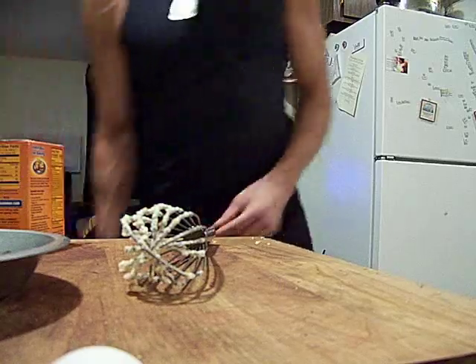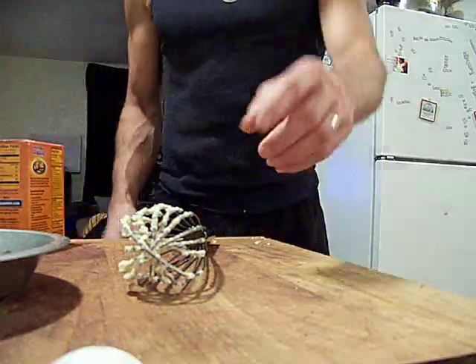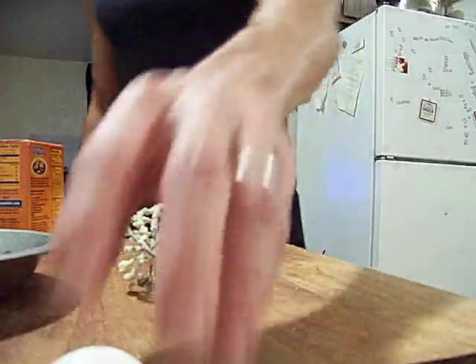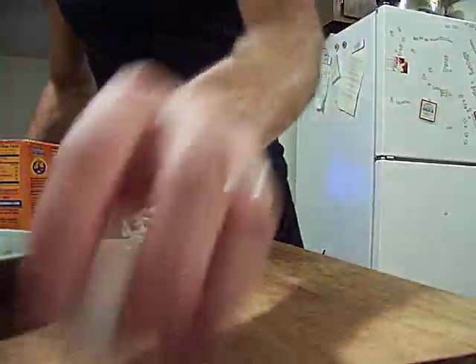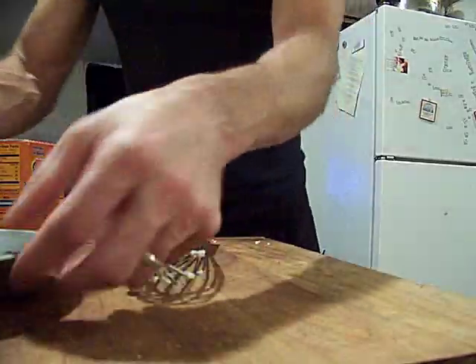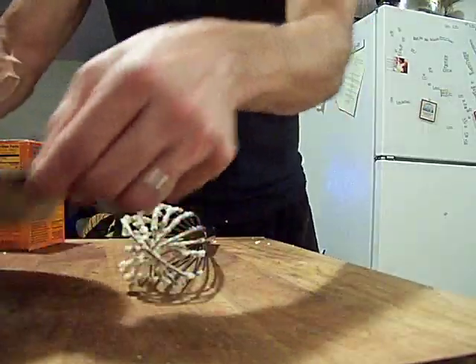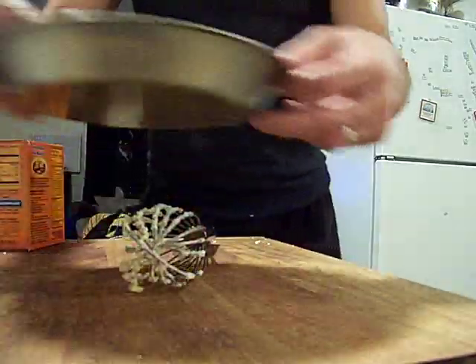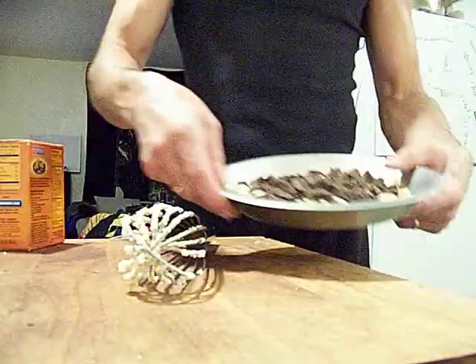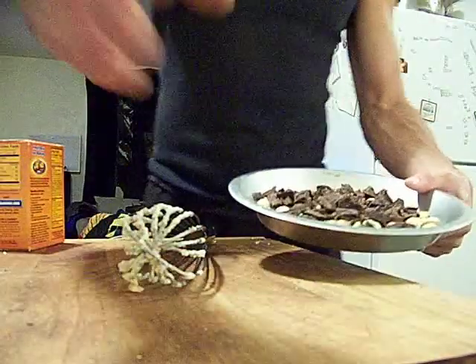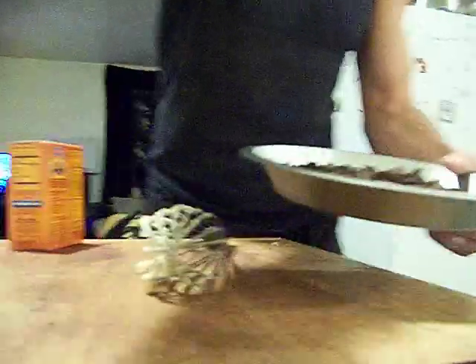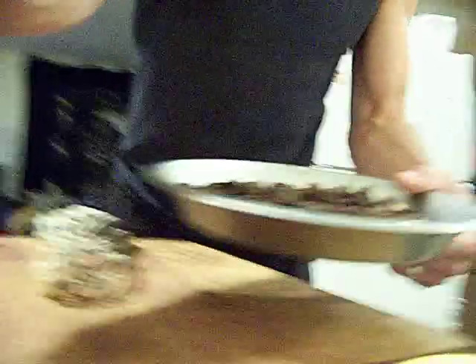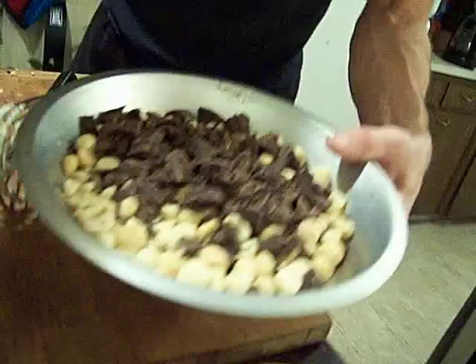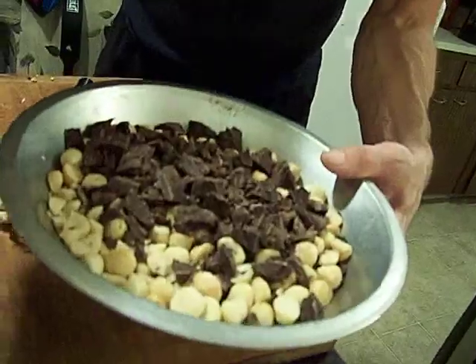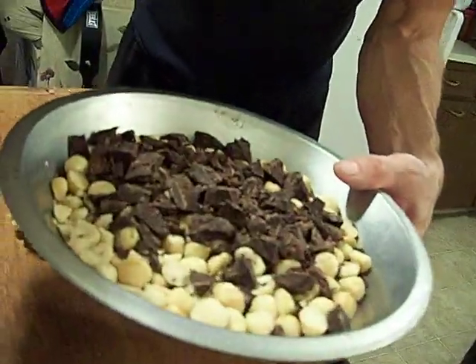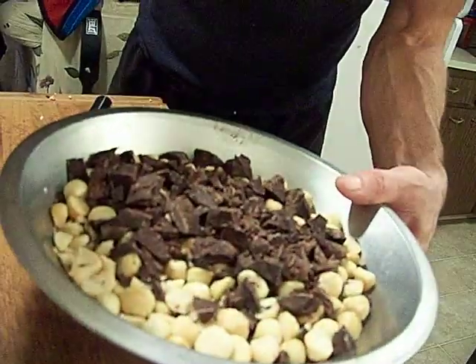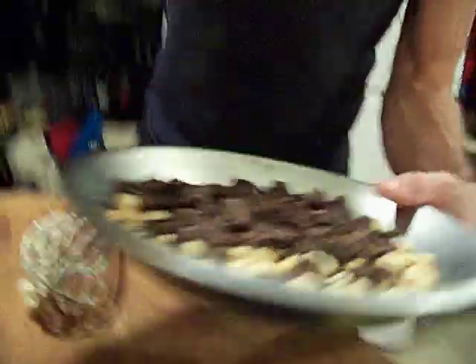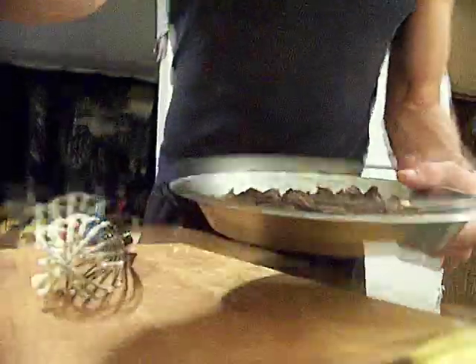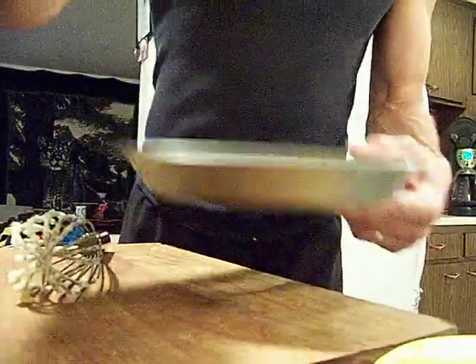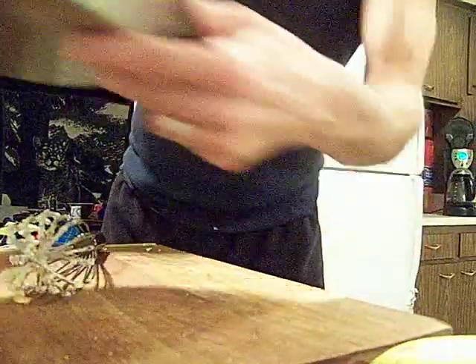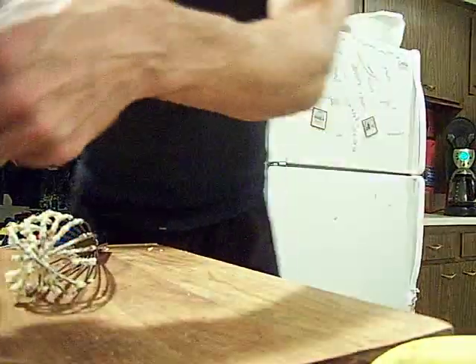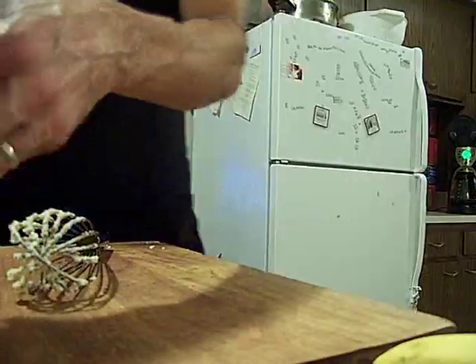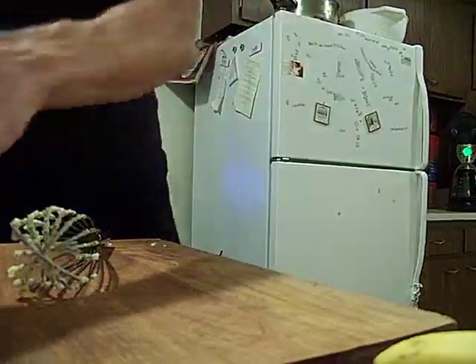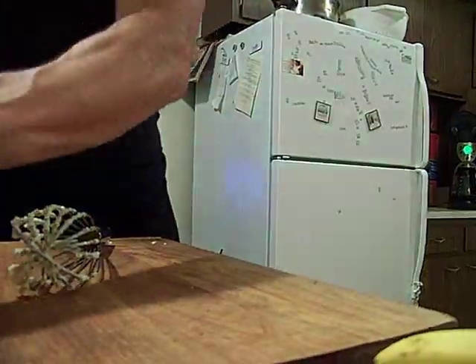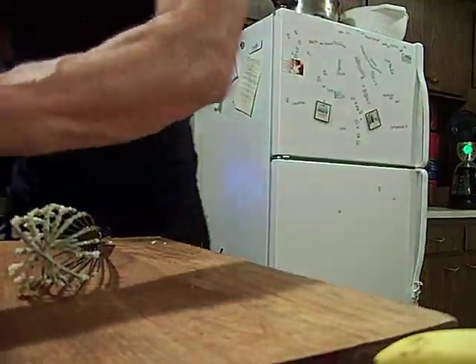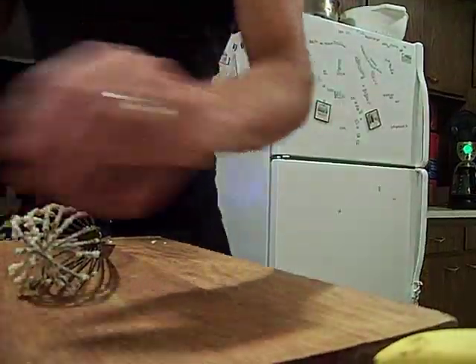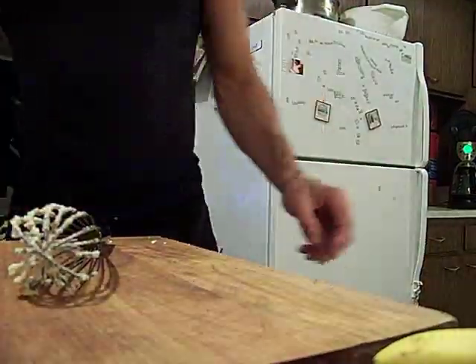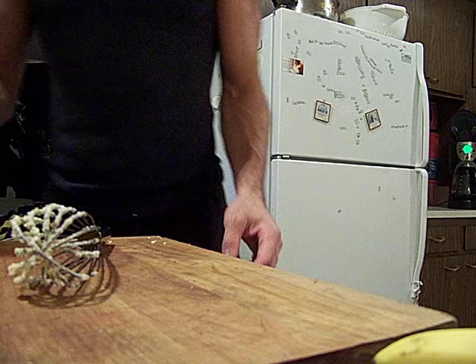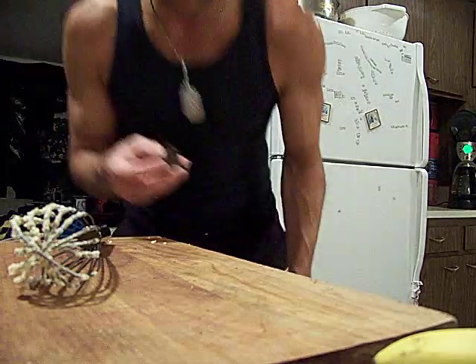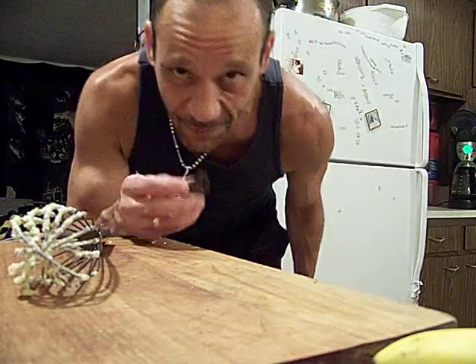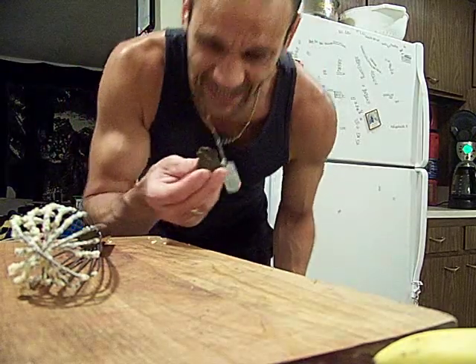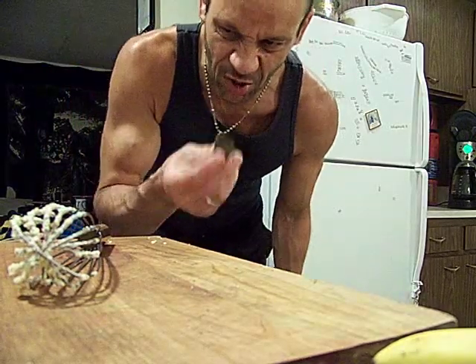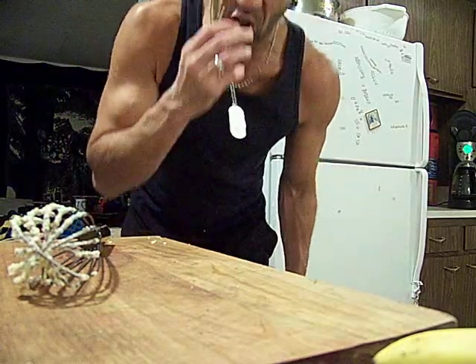We've got one egg here. We've got a tin full of dark chocolate and macadamia nut — that's really why I buy the chocolate, just to eat it chunk by chunk.